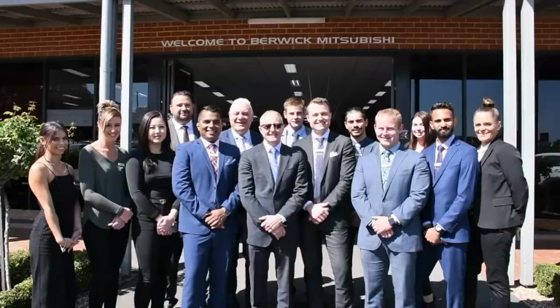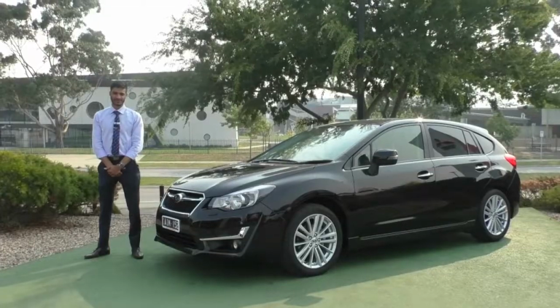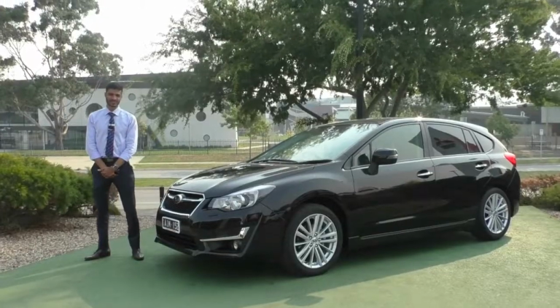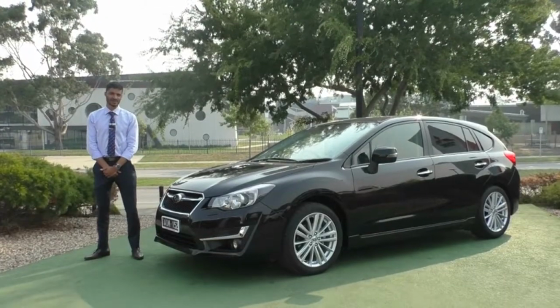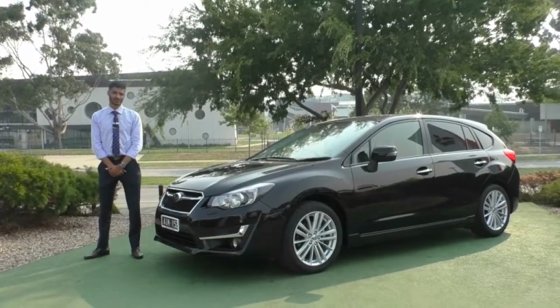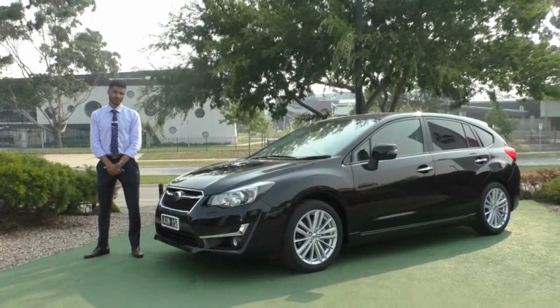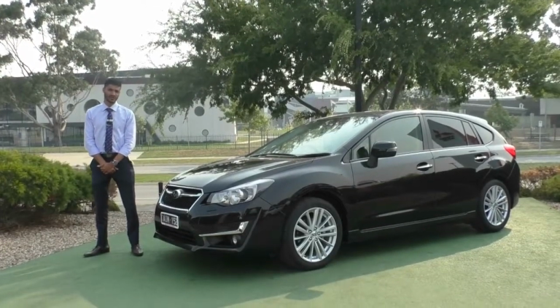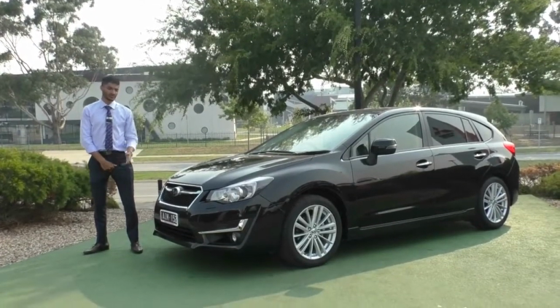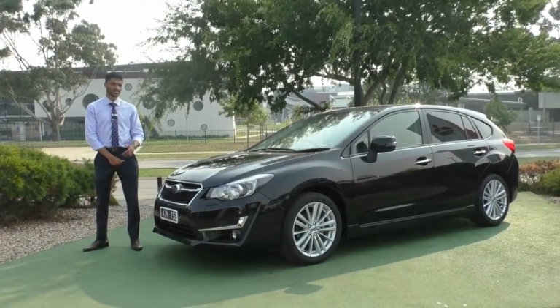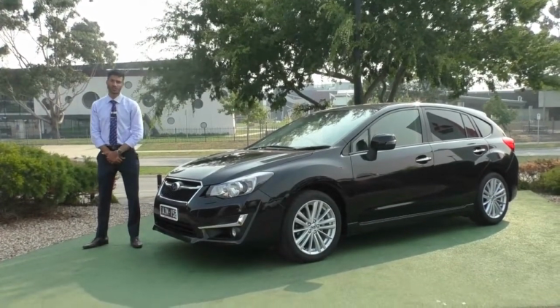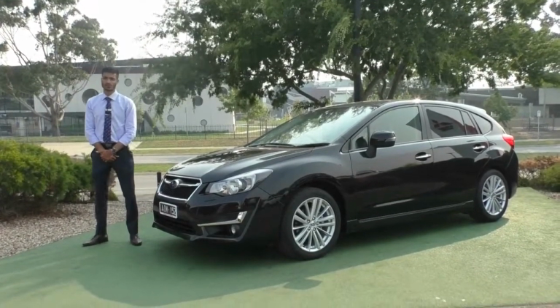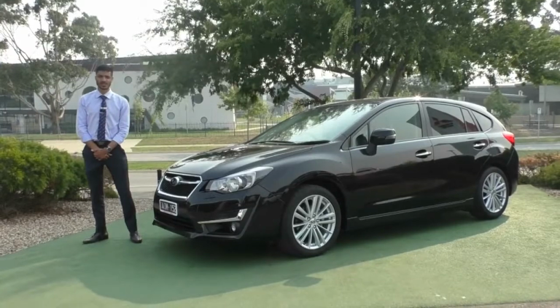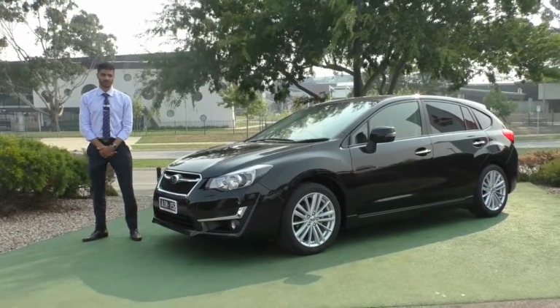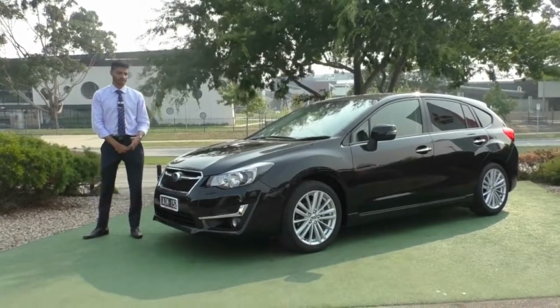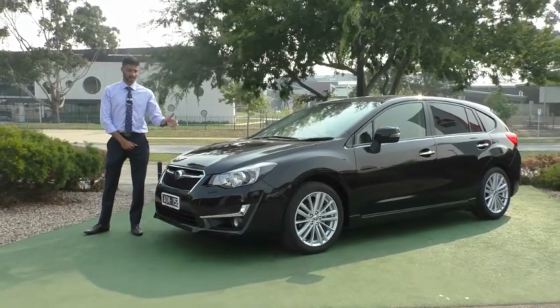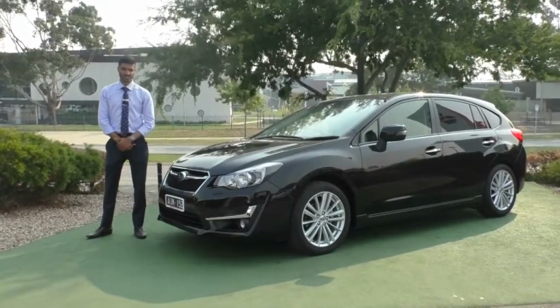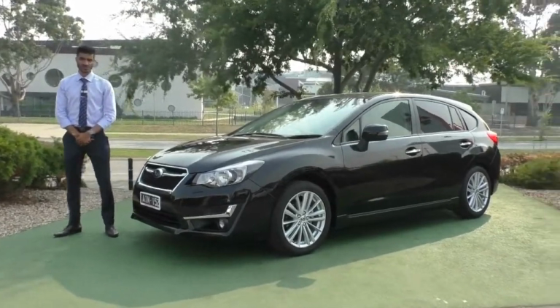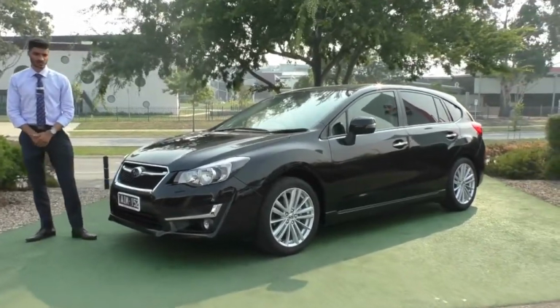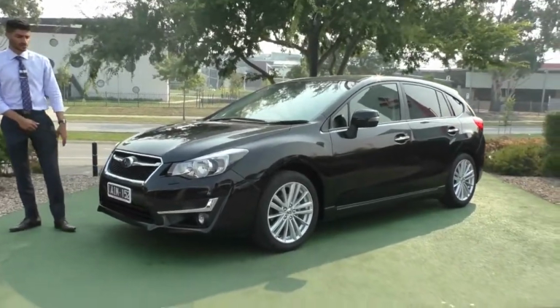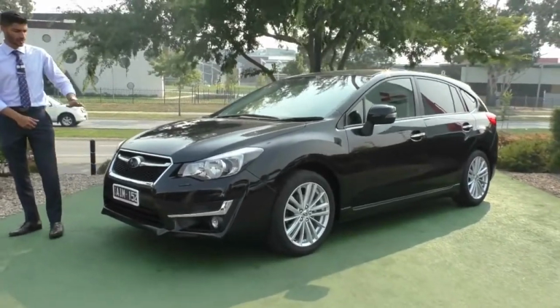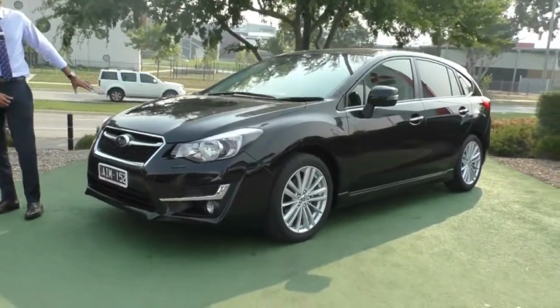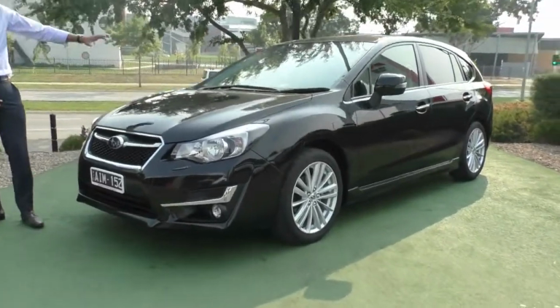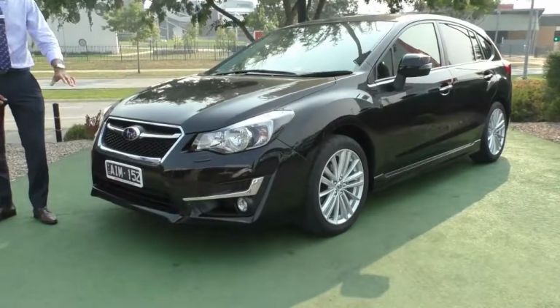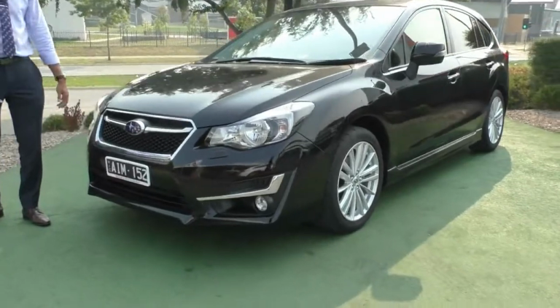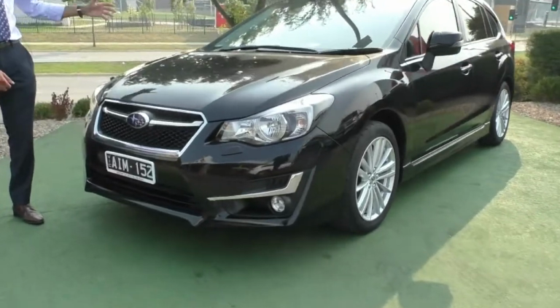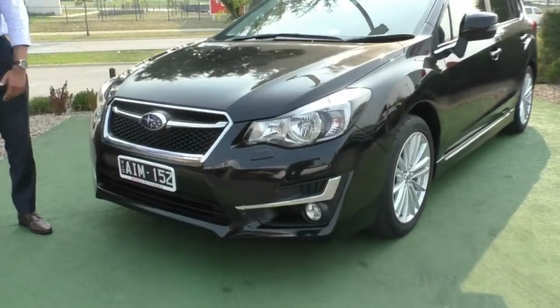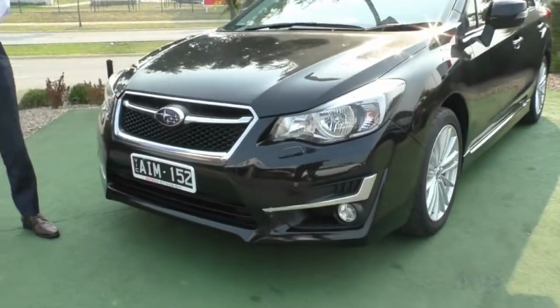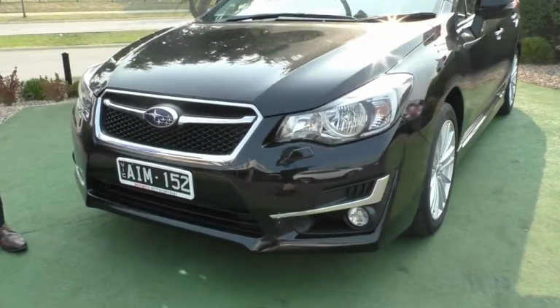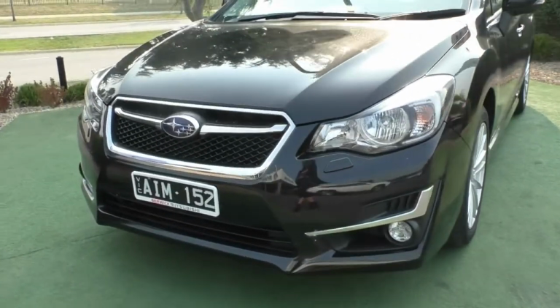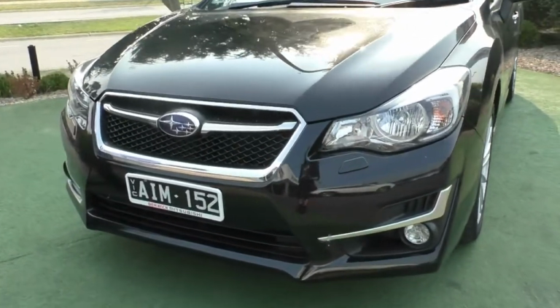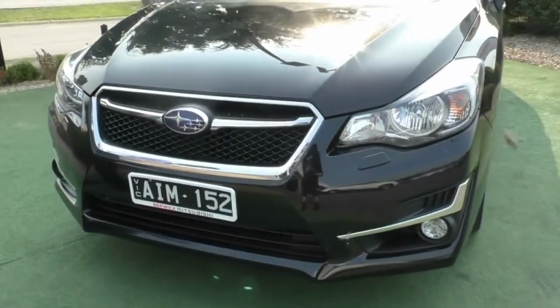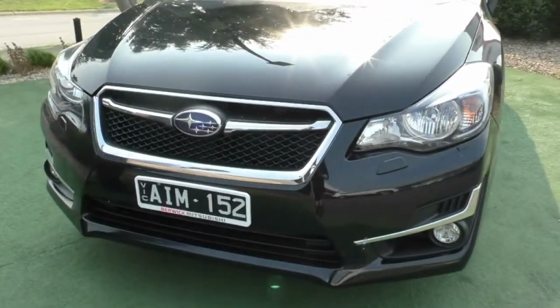Welcome to Beric Mitsubishi. My name is Mathan and today we're going to be doing a walk-around video of this 2016 Subaru Impreza in Gen 4. The condition of the car is quite exceptional, but we will cover the actual condition of the paintwork on the outside and some of the features on the interior, as it is not your standard base model.